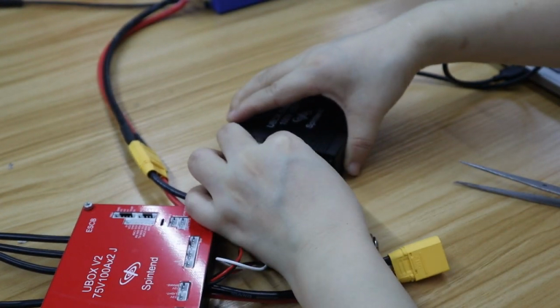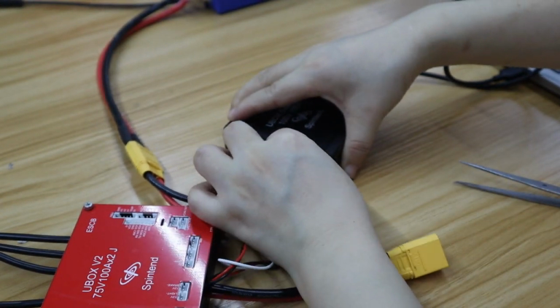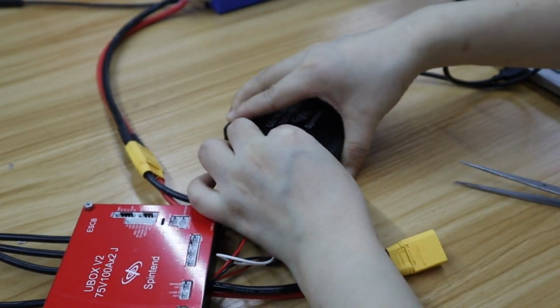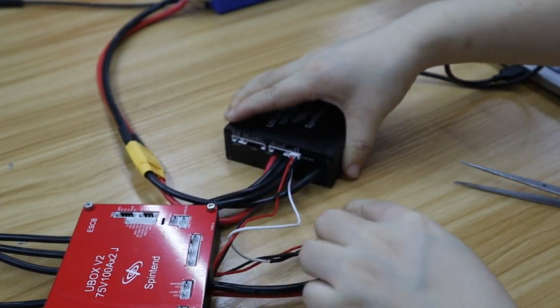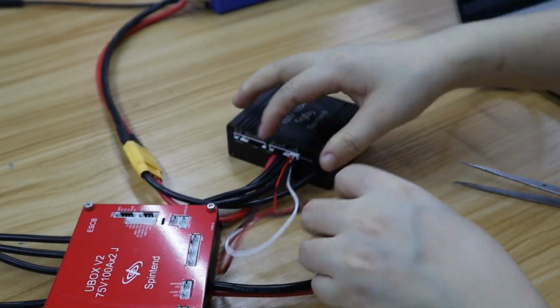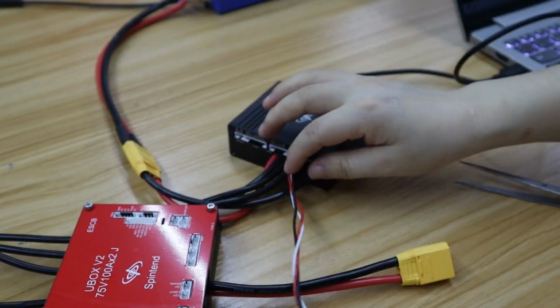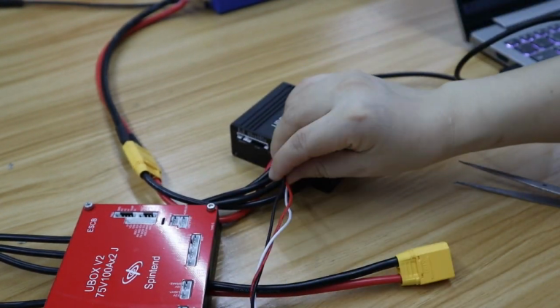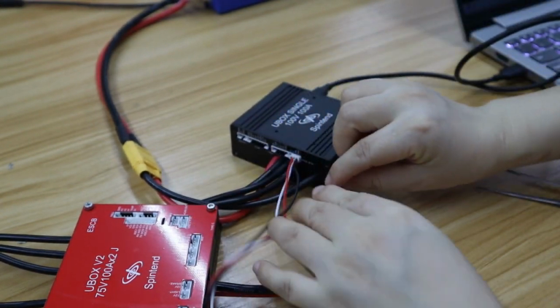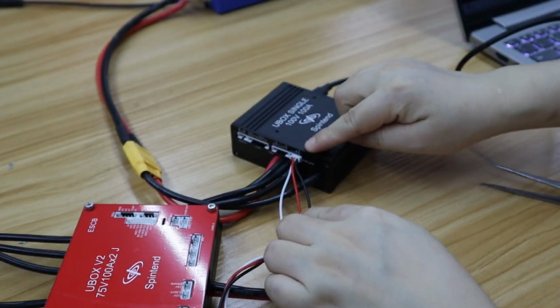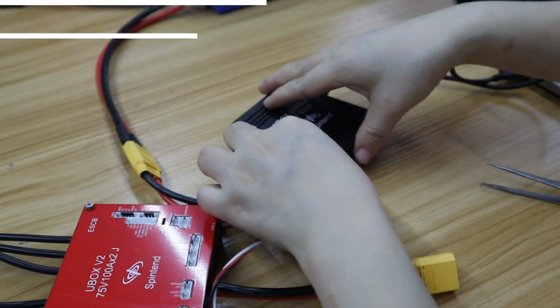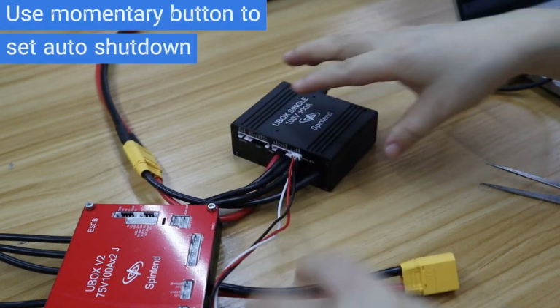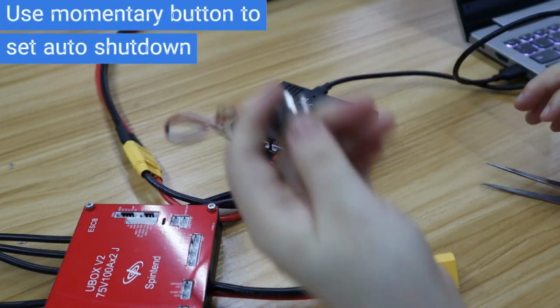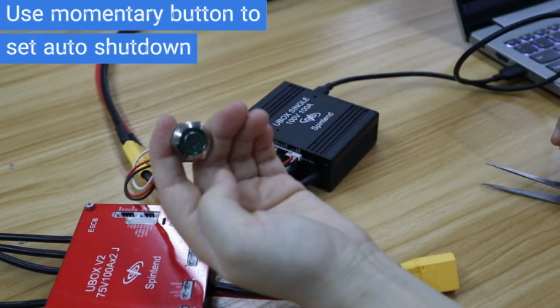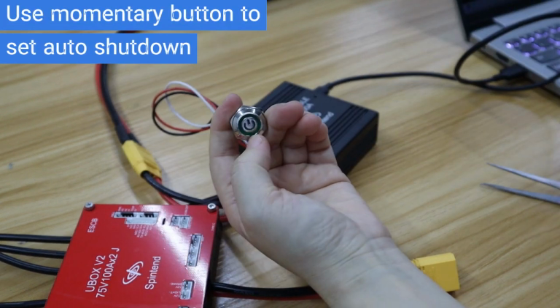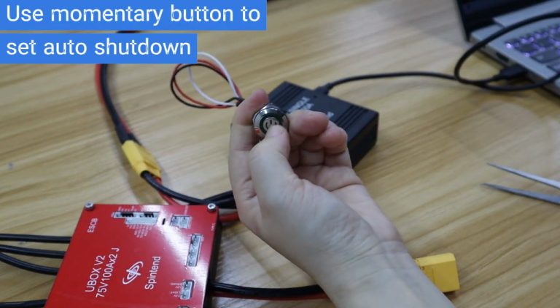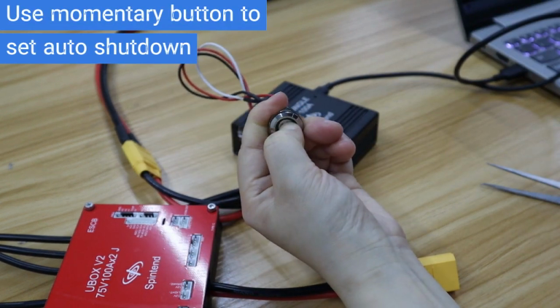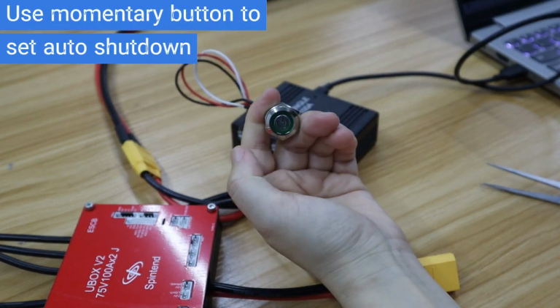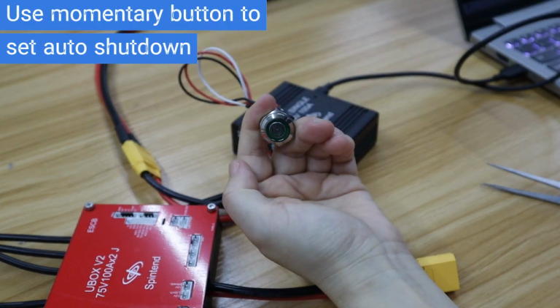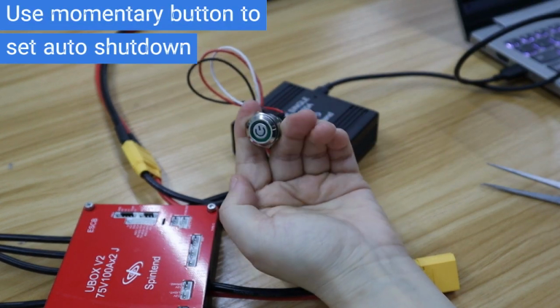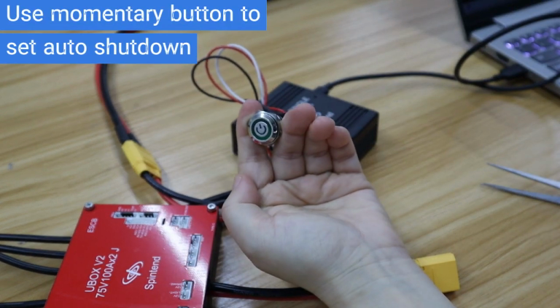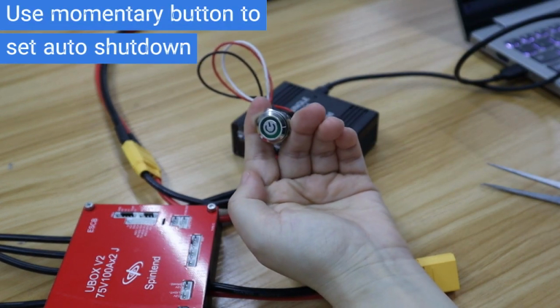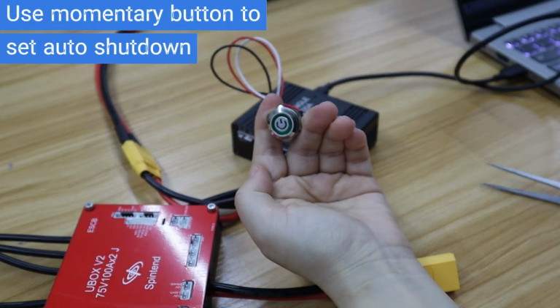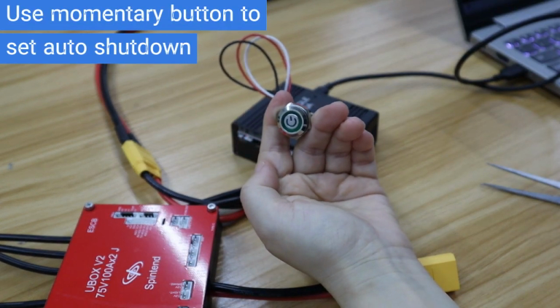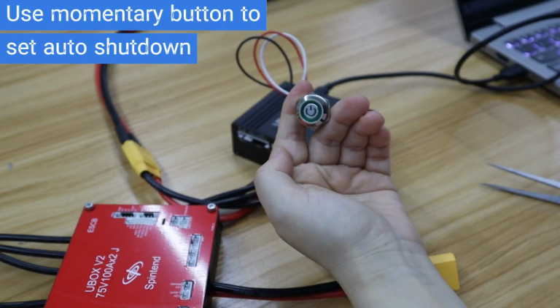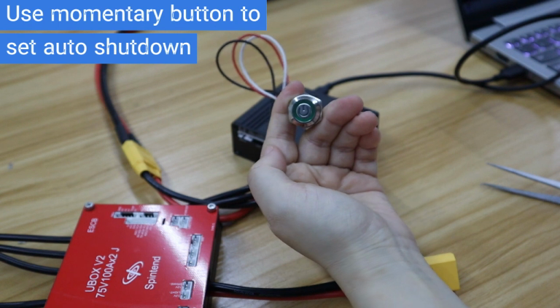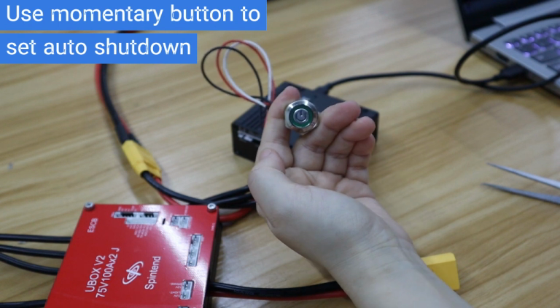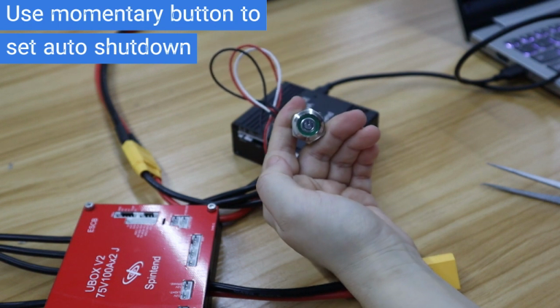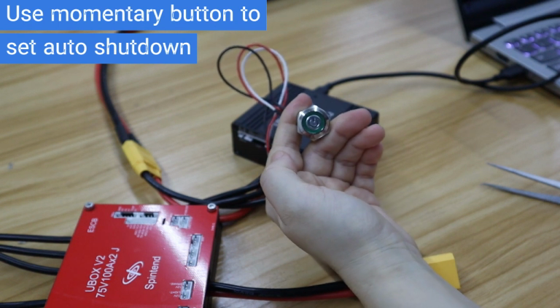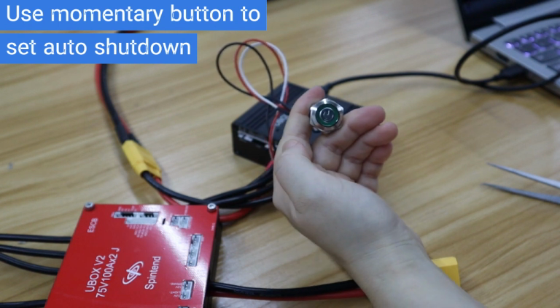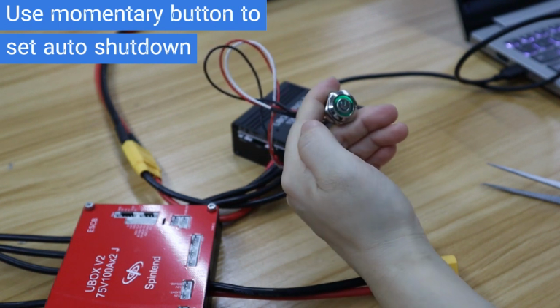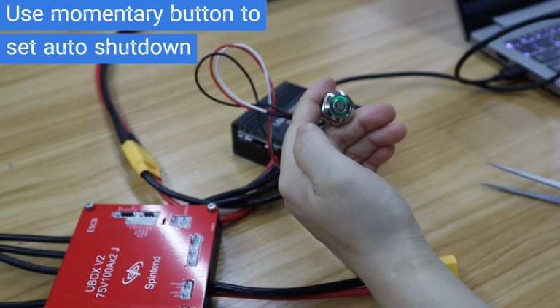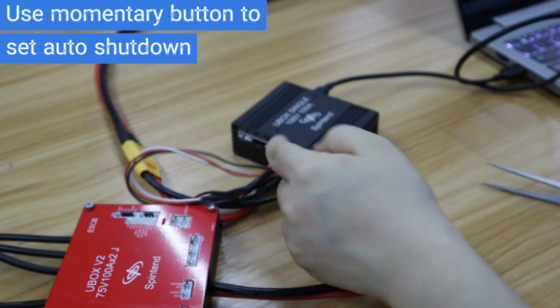Now hook the momentary button, press it quickly, like pressing the latching button. Still wait for 3 seconds, it will stay solid green.